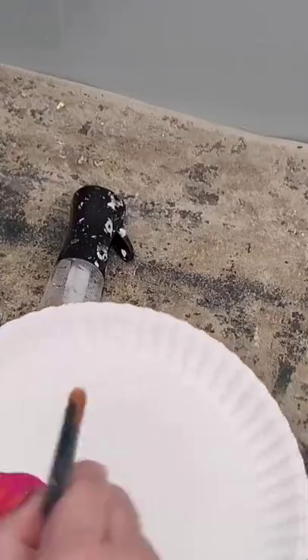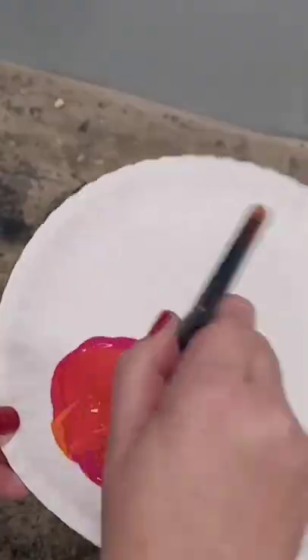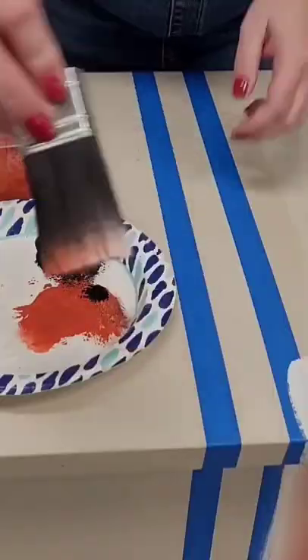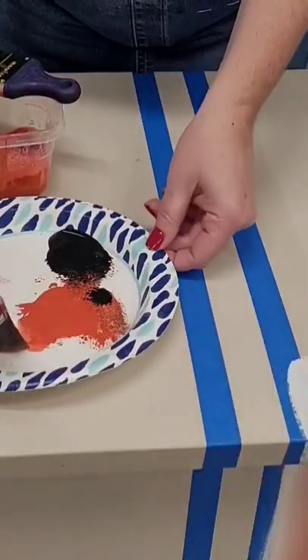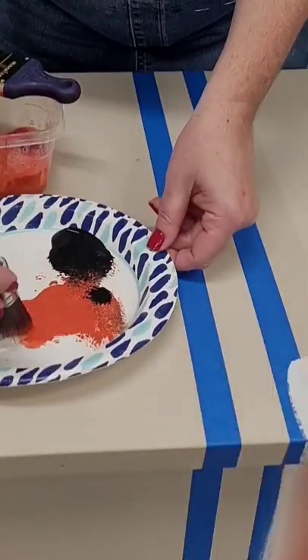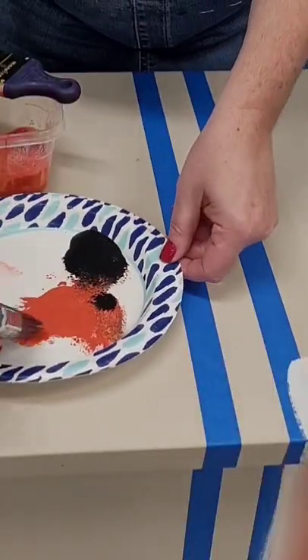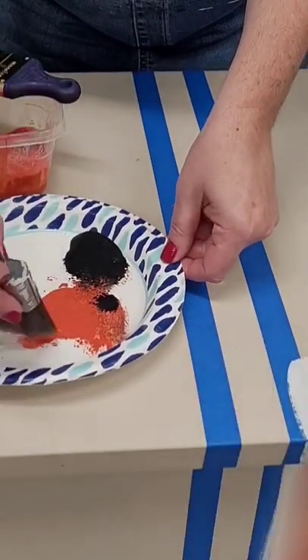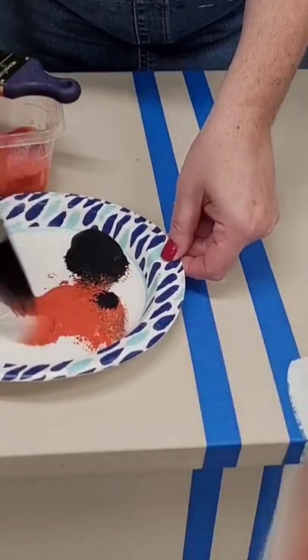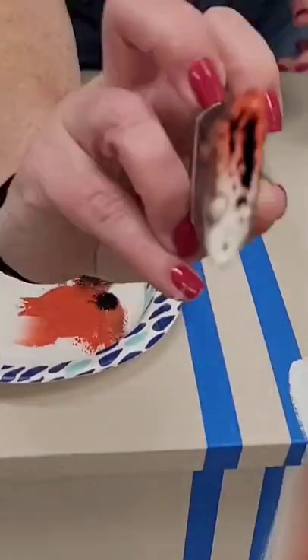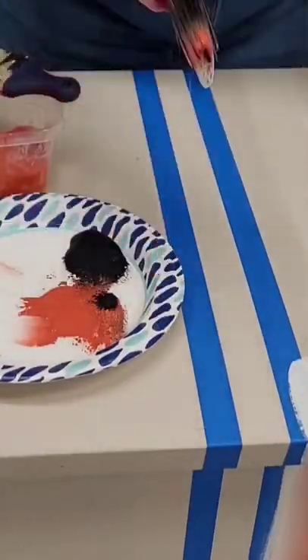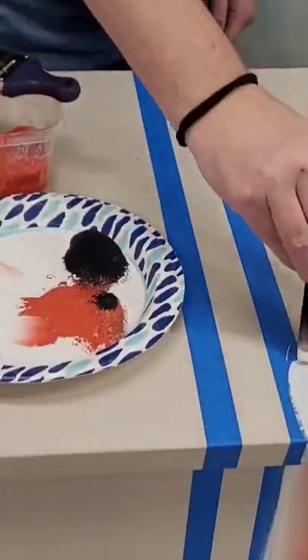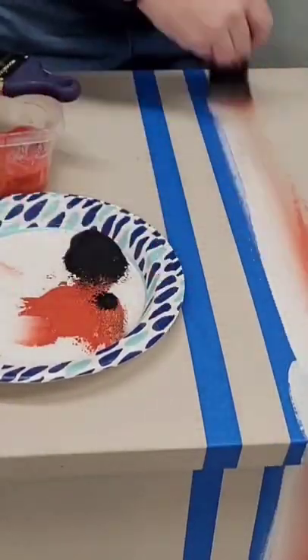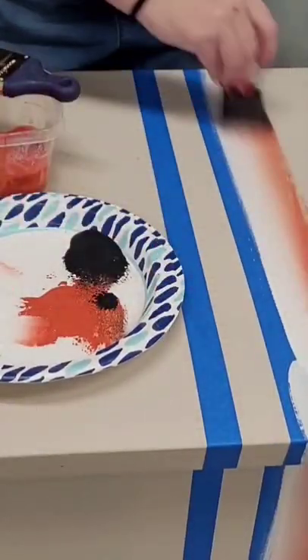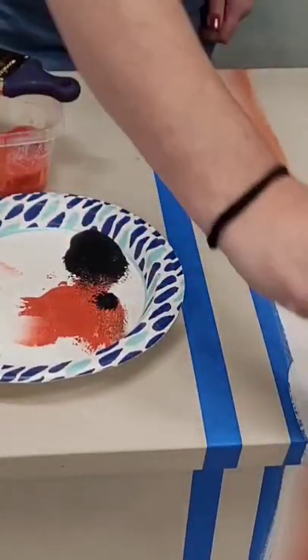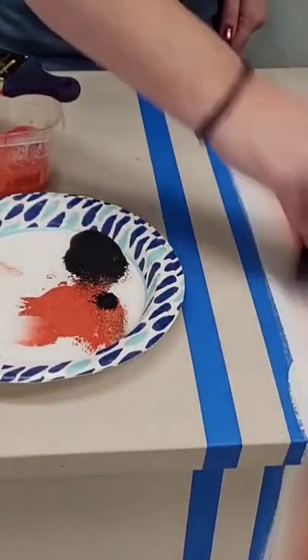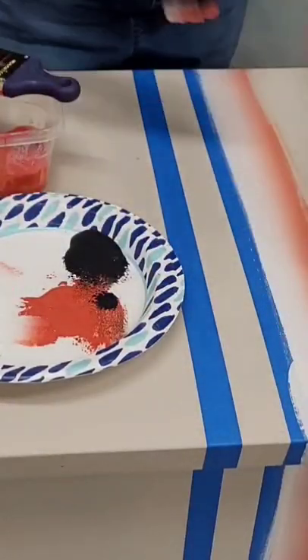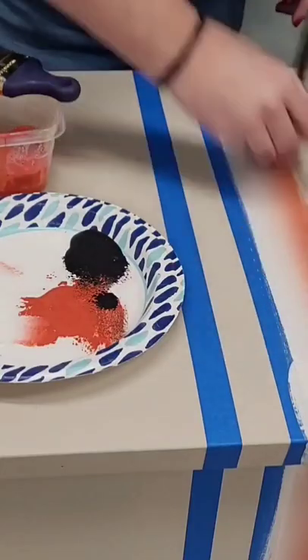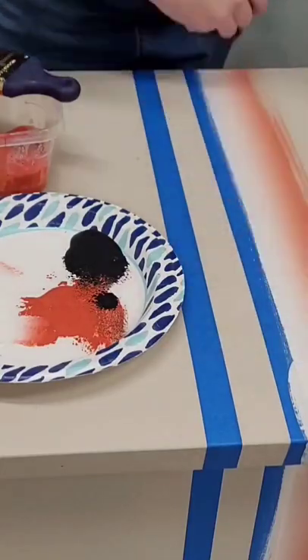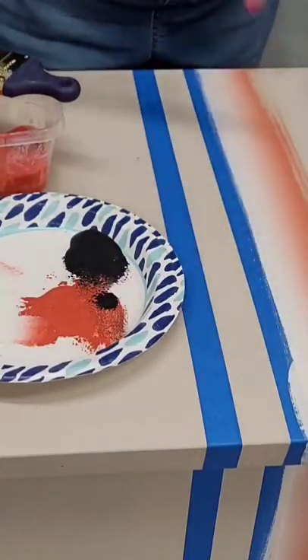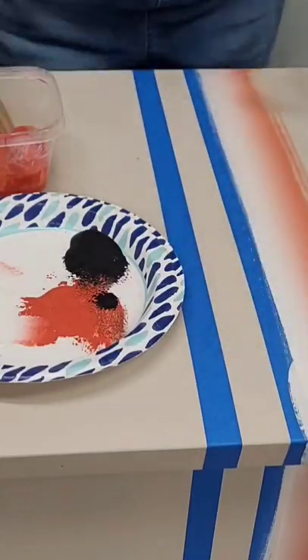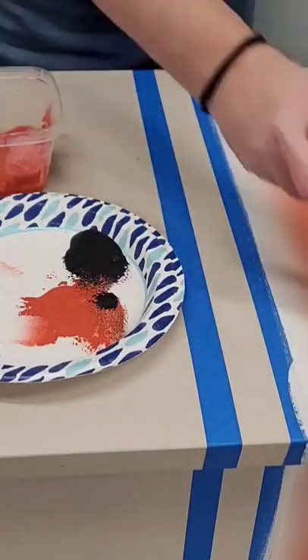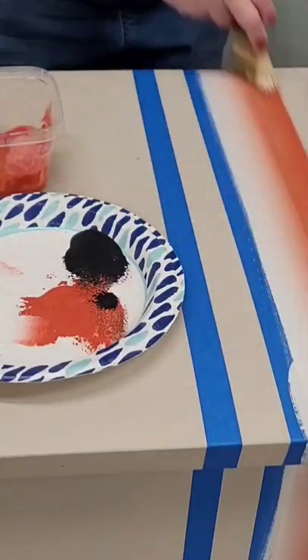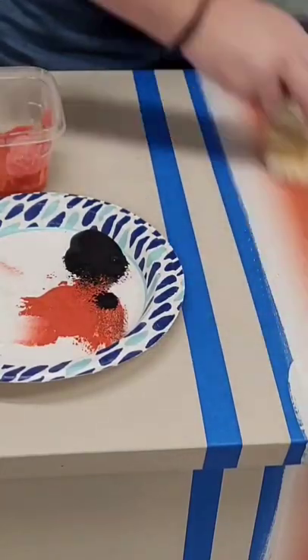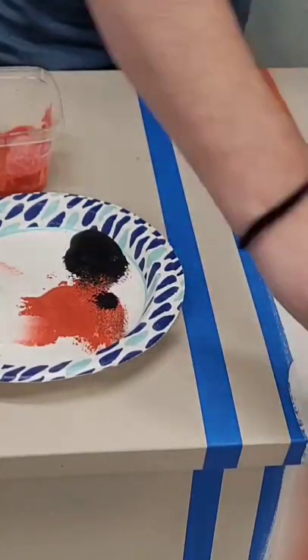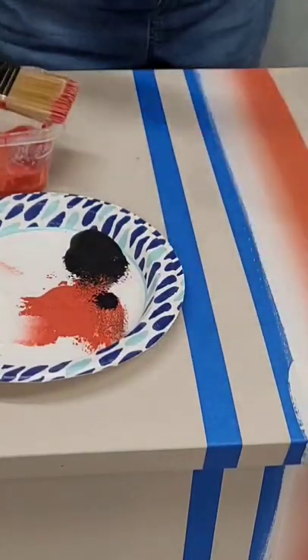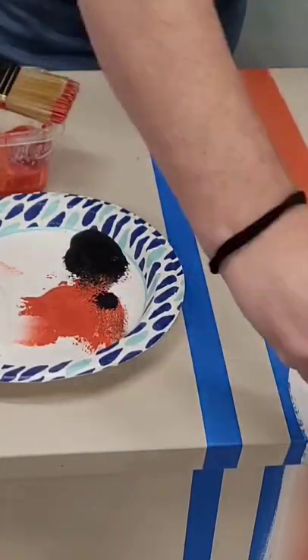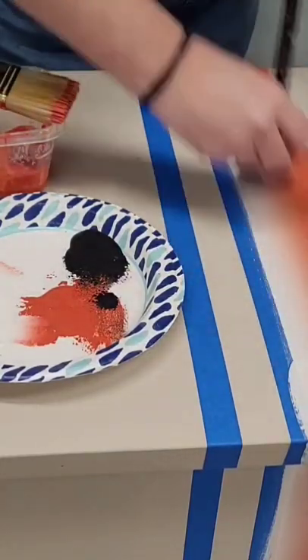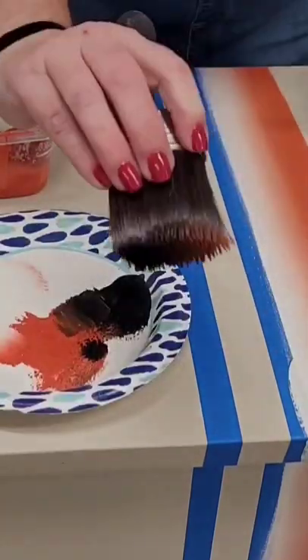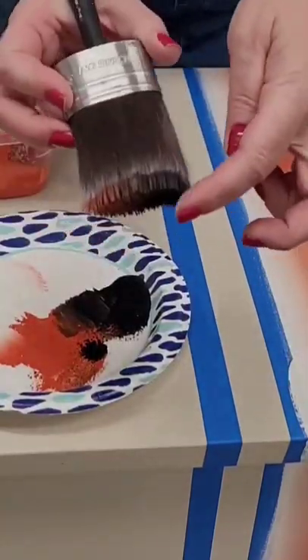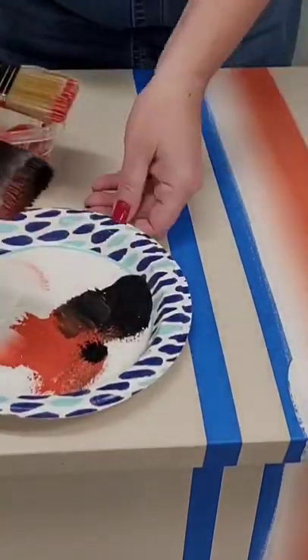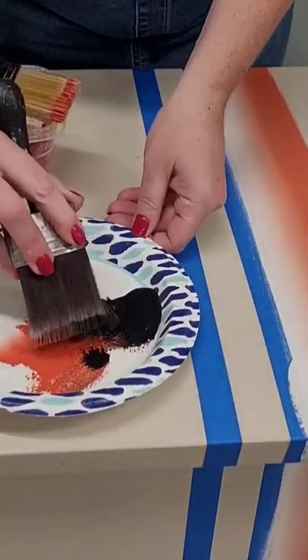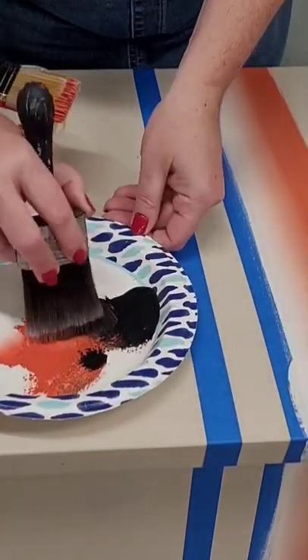I mix up my custom color mixes and I can start laying my paint on. I'm going to use a double-loaded brush technique — two colors on my brush at a time — to create these beautiful blended stripes.